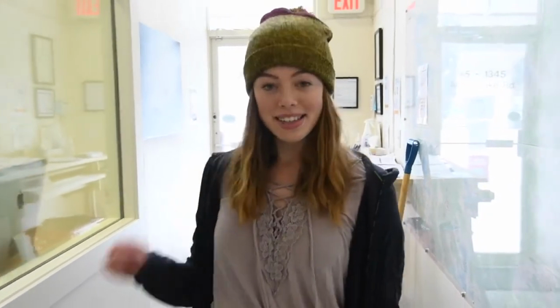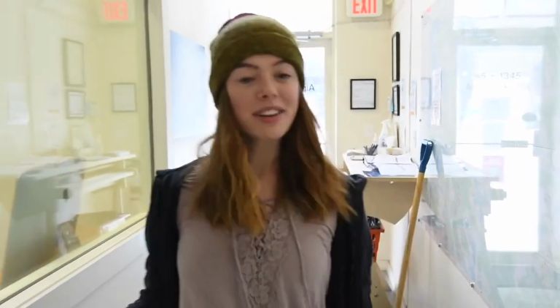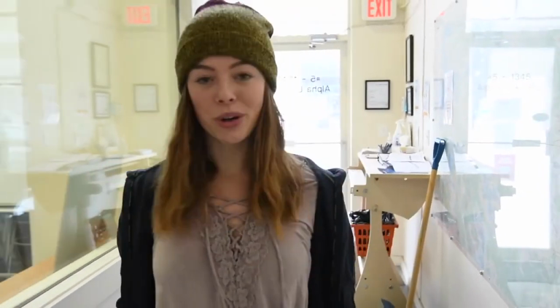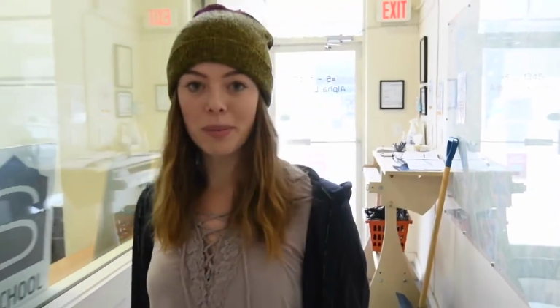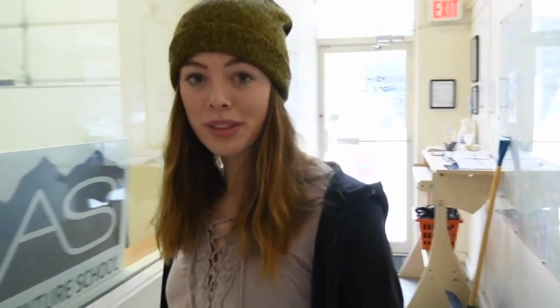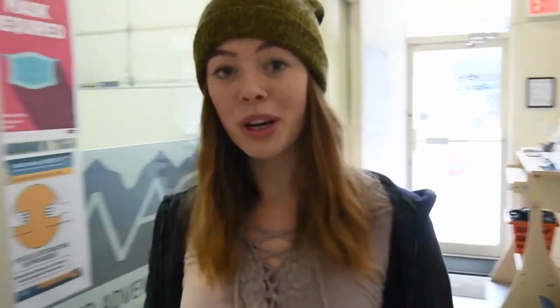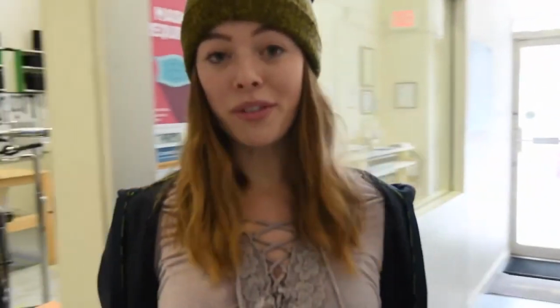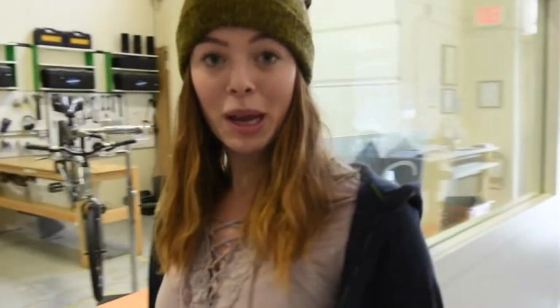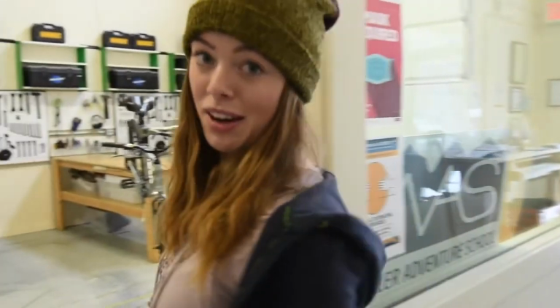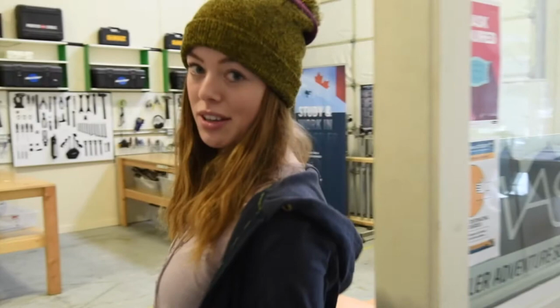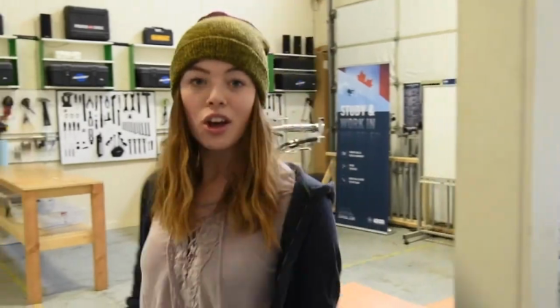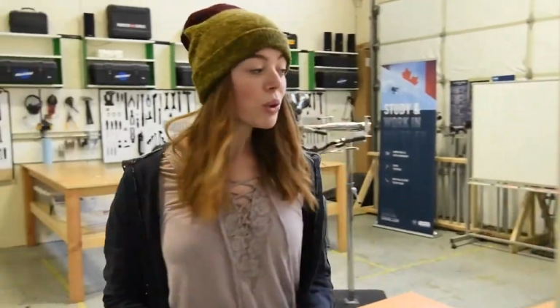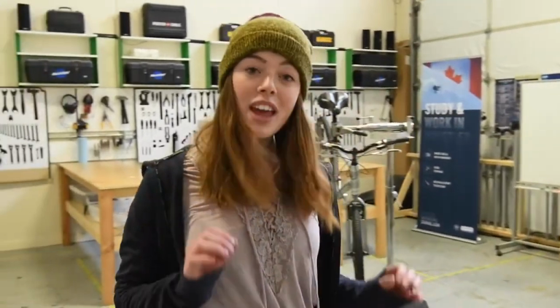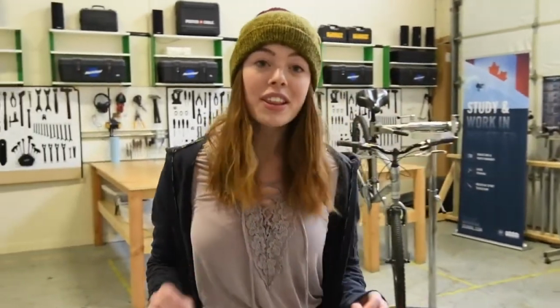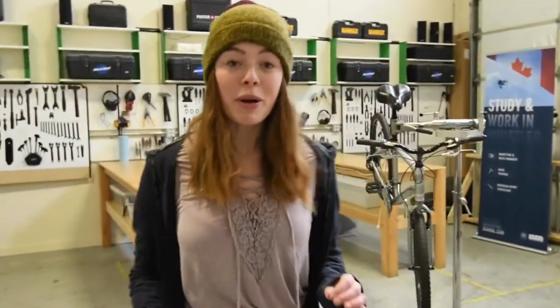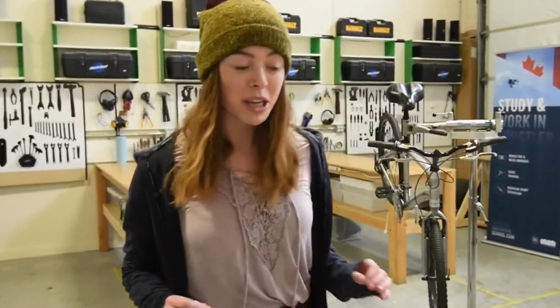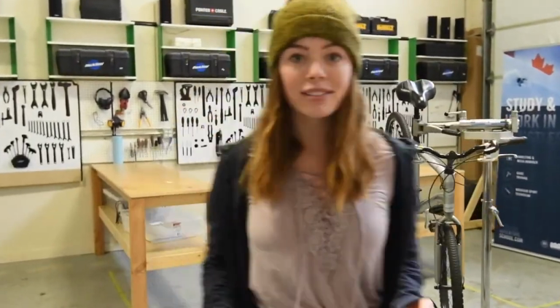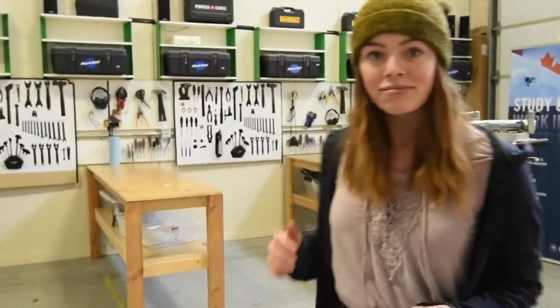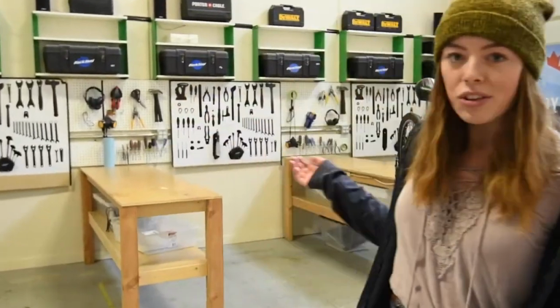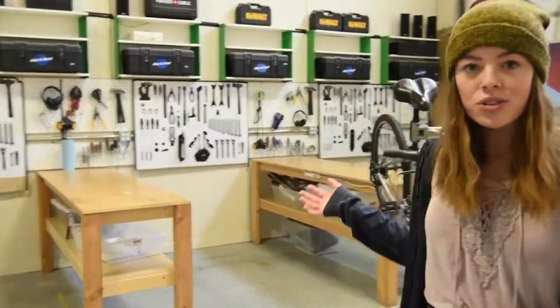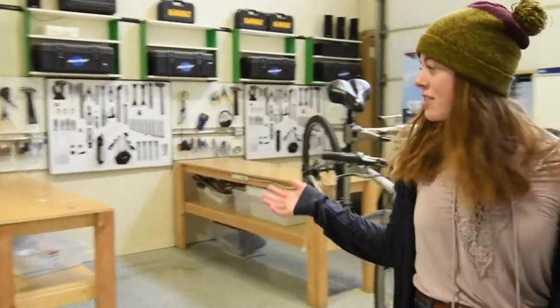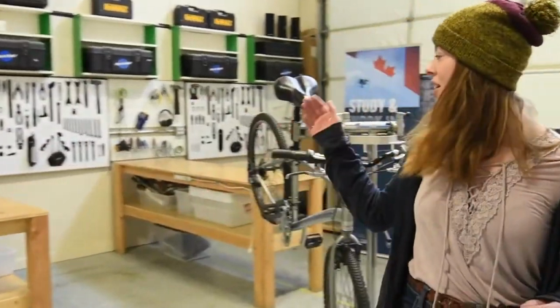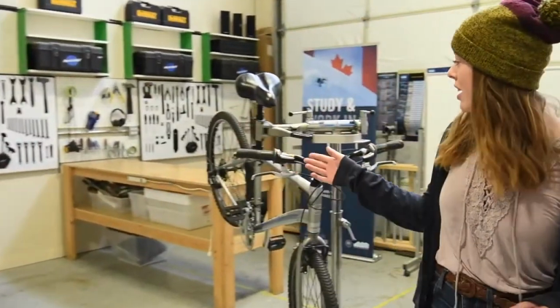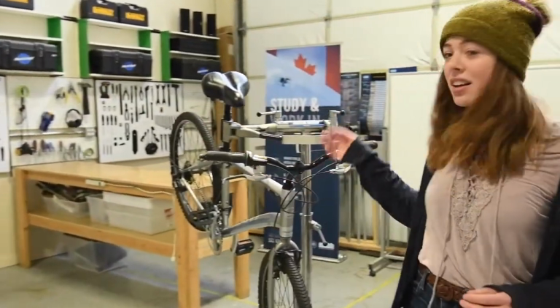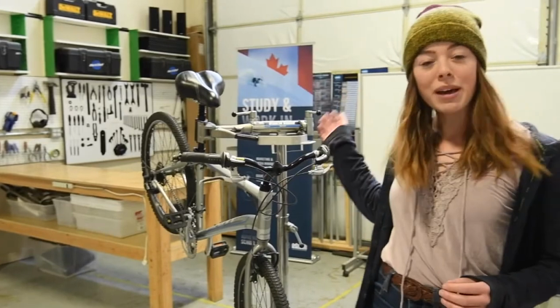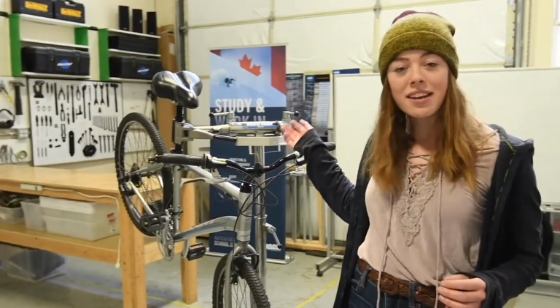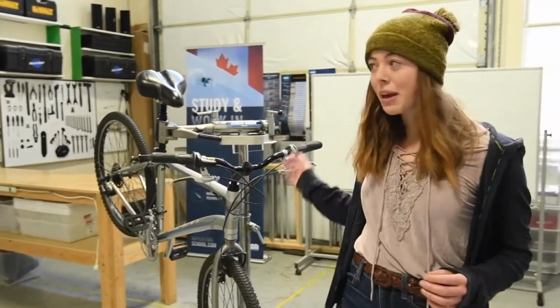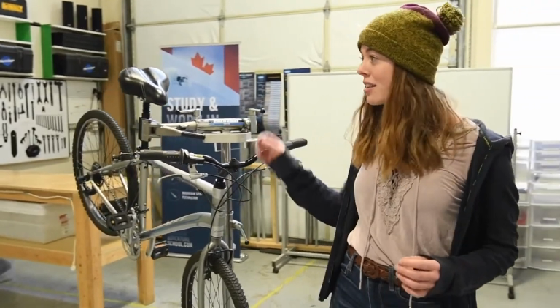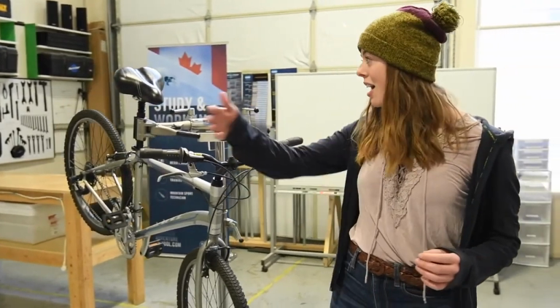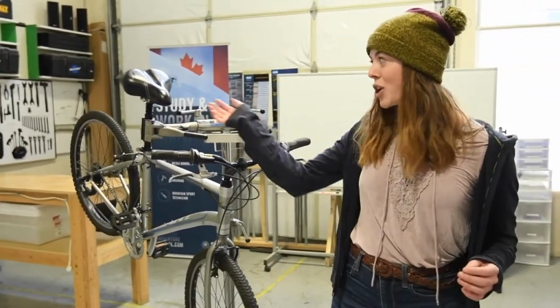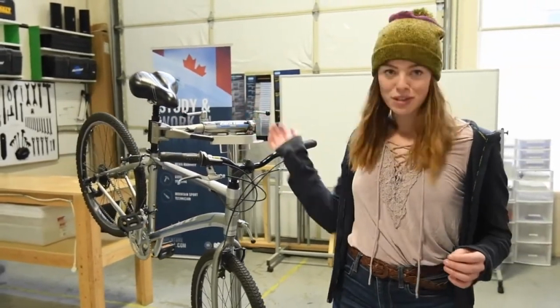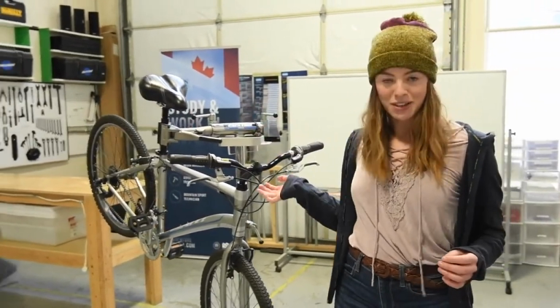Down here is our workshop. This is where you have all your bike mechanic courses. You will learn everything about fixing a bike. All the tools necessary are right here — bike stands, bikes, and all the equipment to fix them.